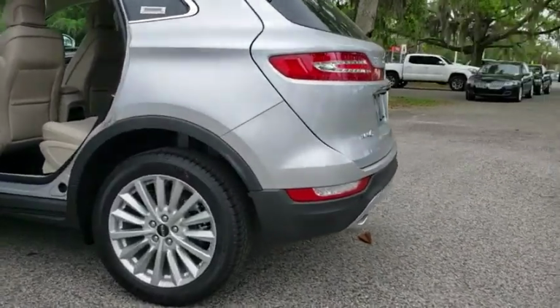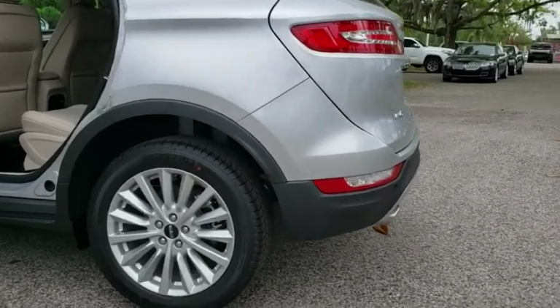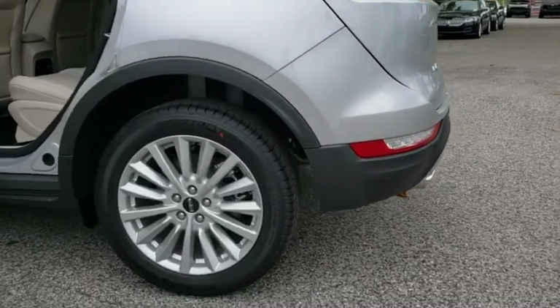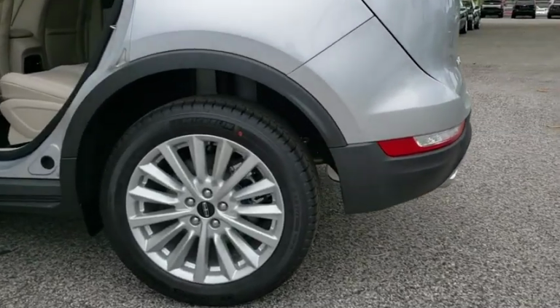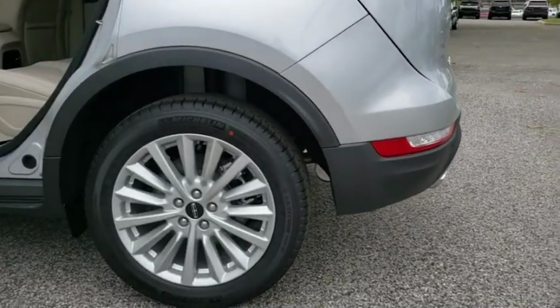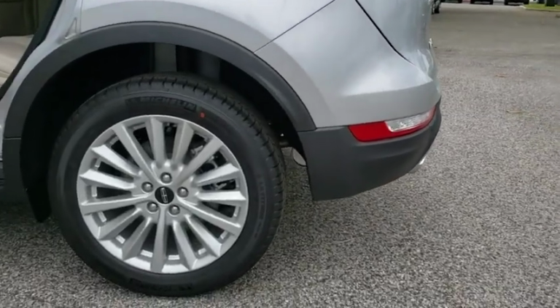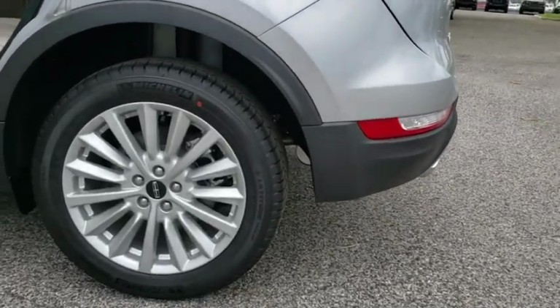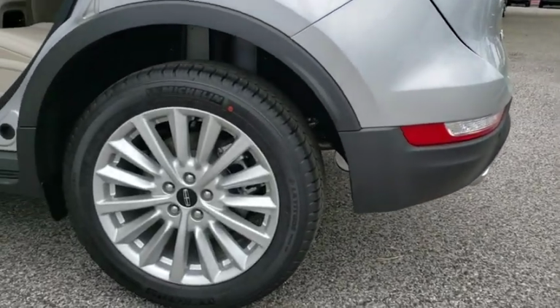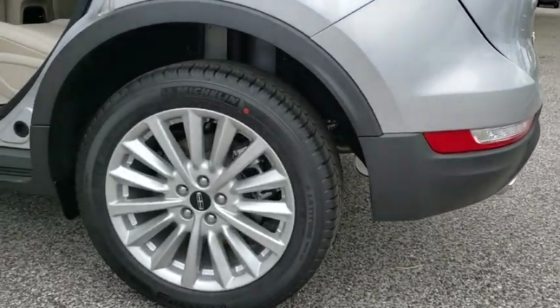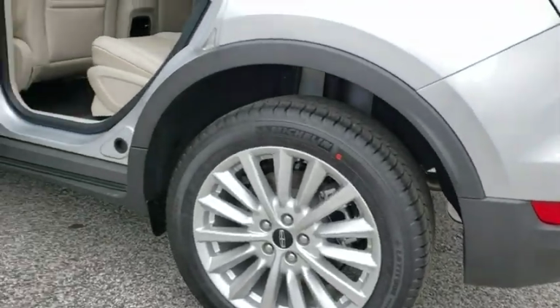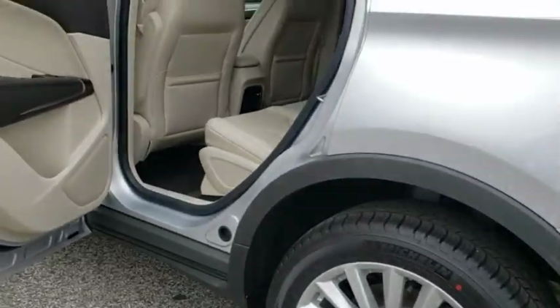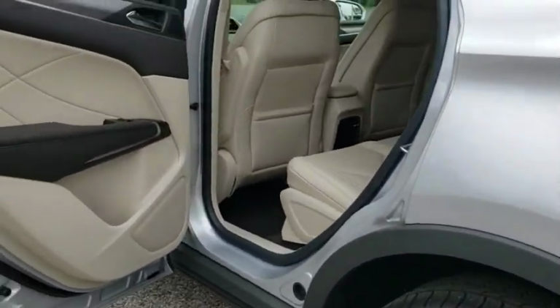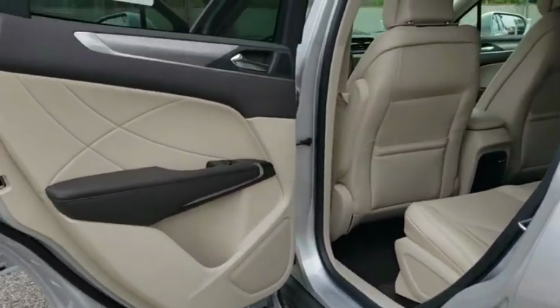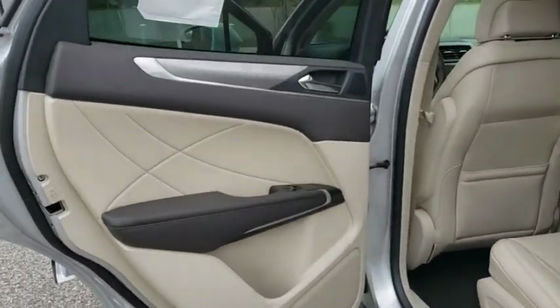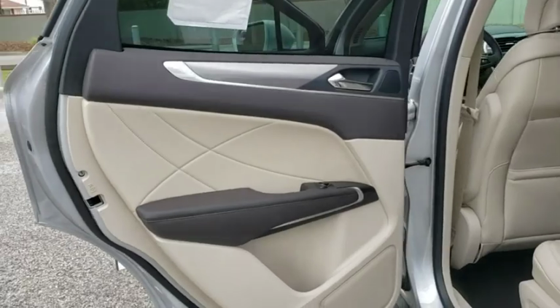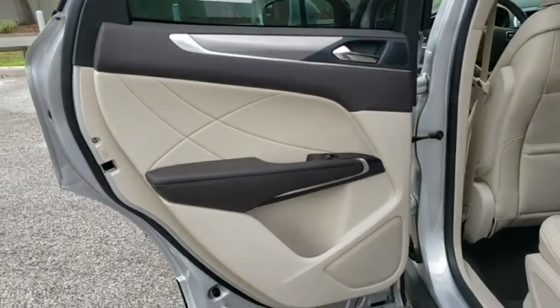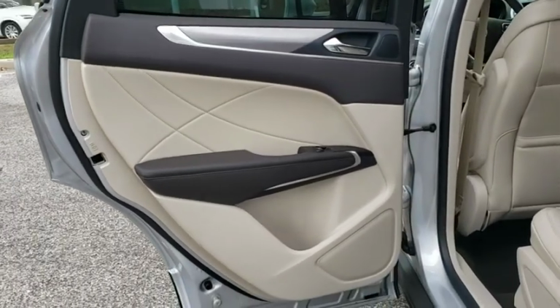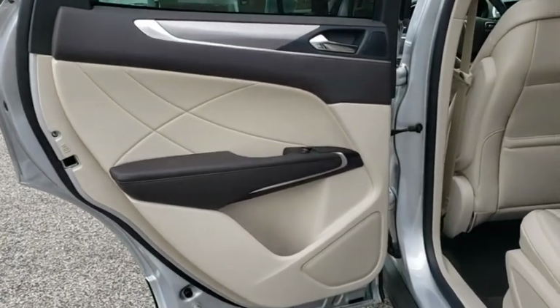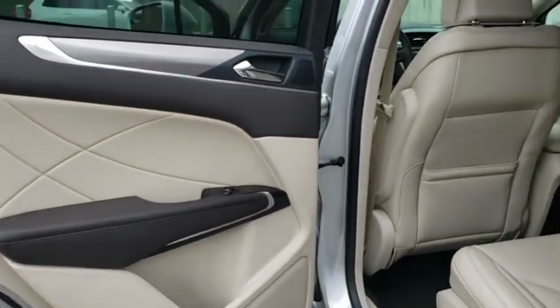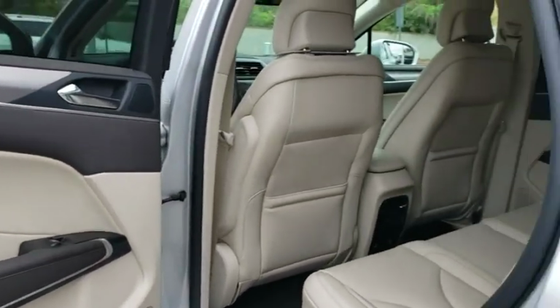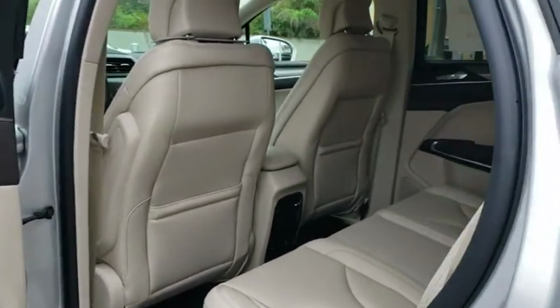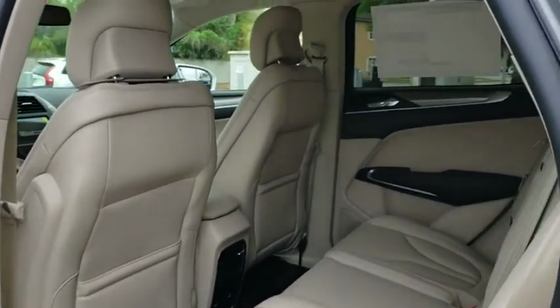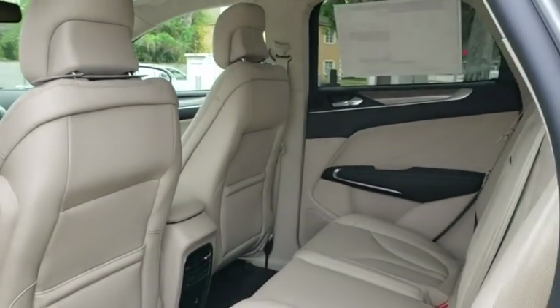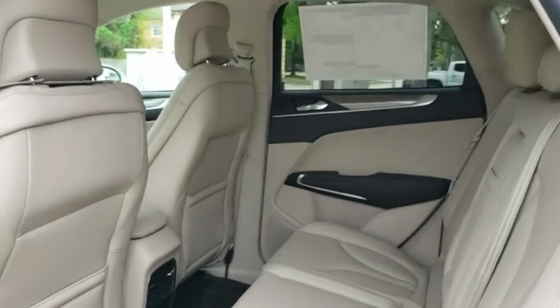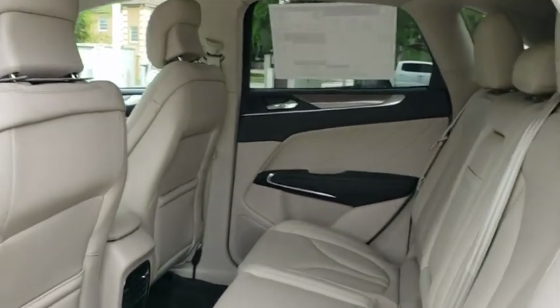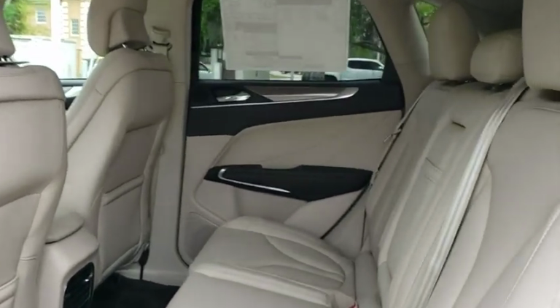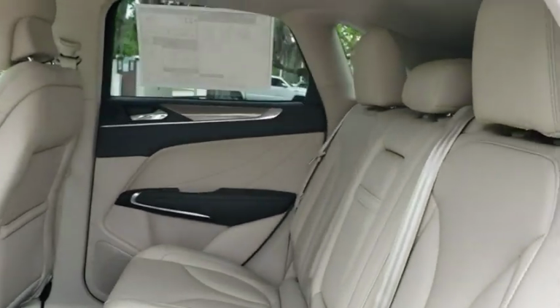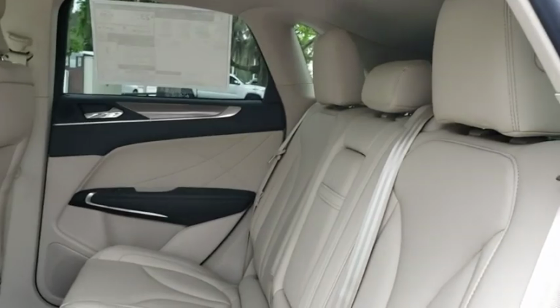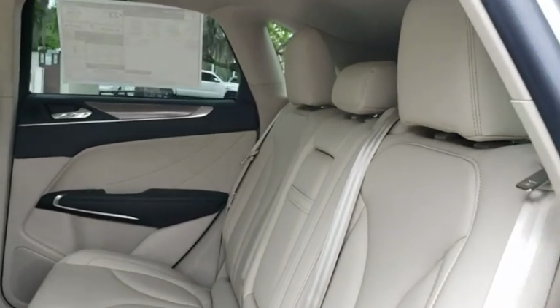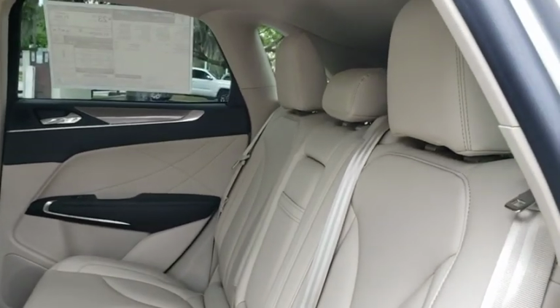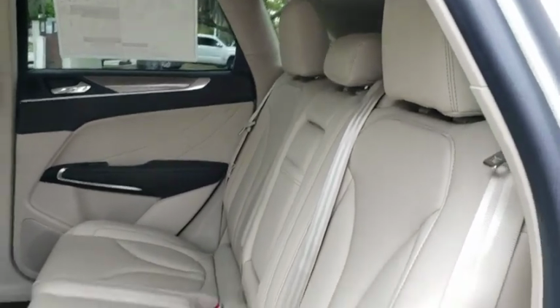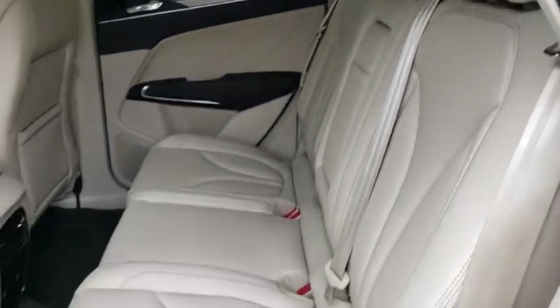Remote engine start, Bluetooth, leather wrapped steering wheel, adjustable steering wheel, power steering, four-wheel disc brakes, auto dimming rear view mirror, cruise control, floor mats, keyless start, aluminum wheels.